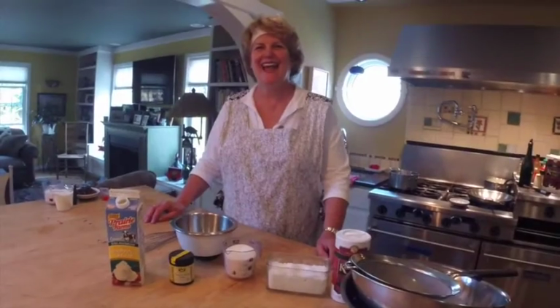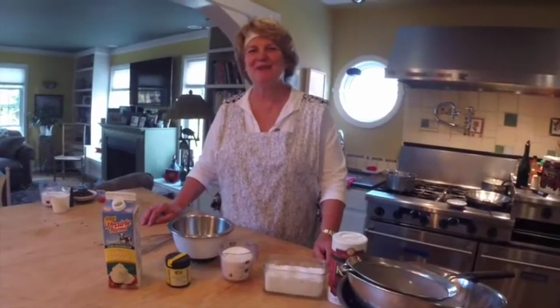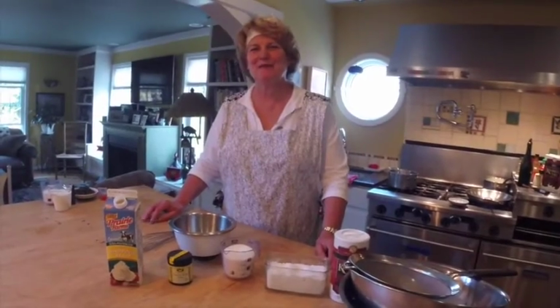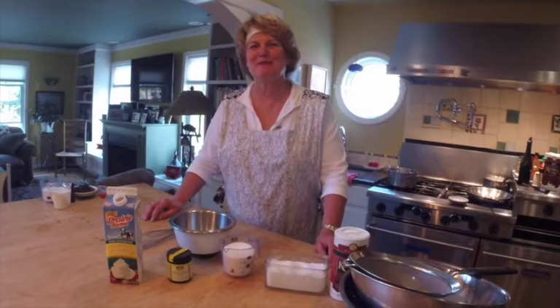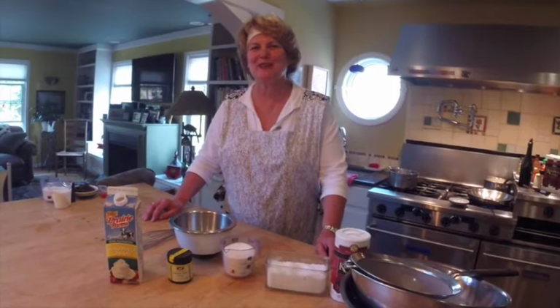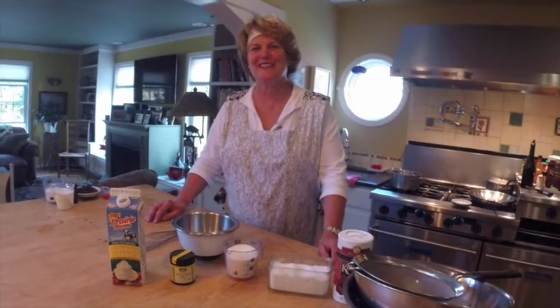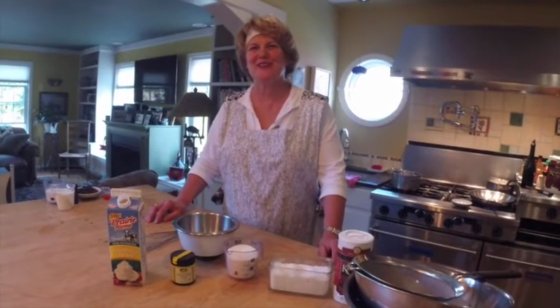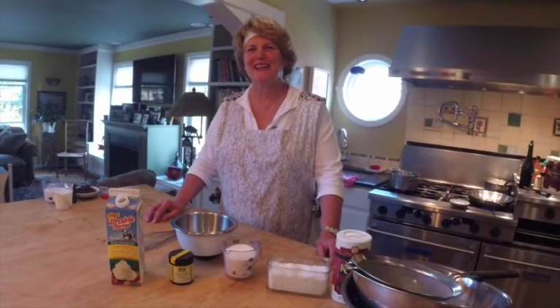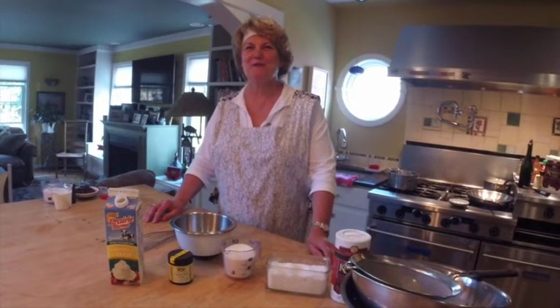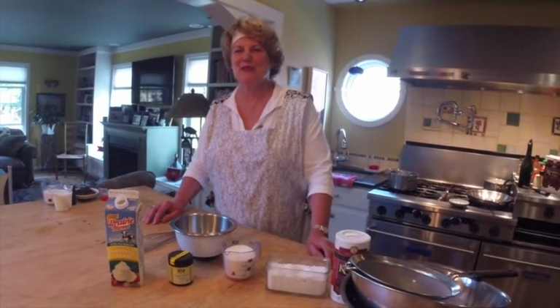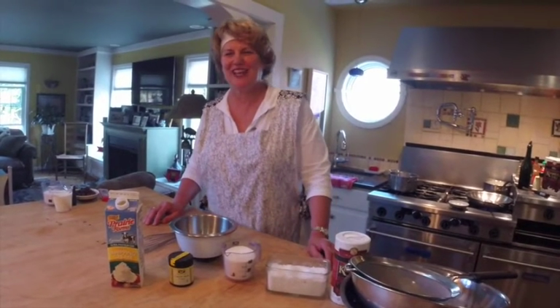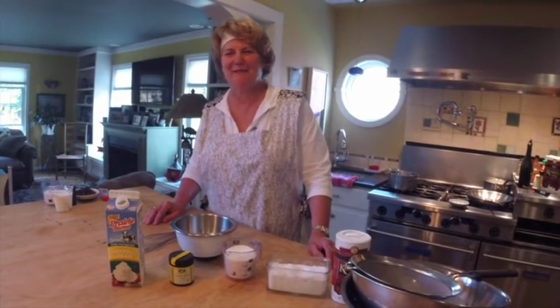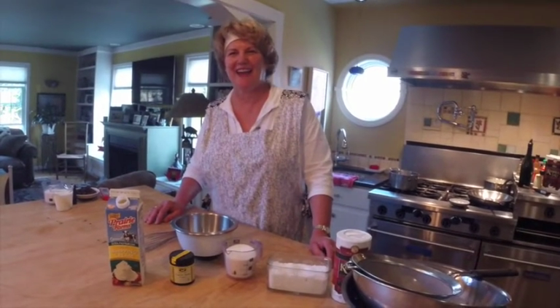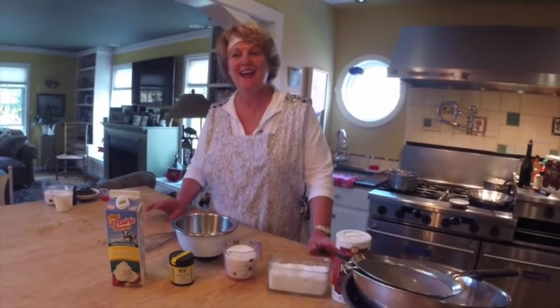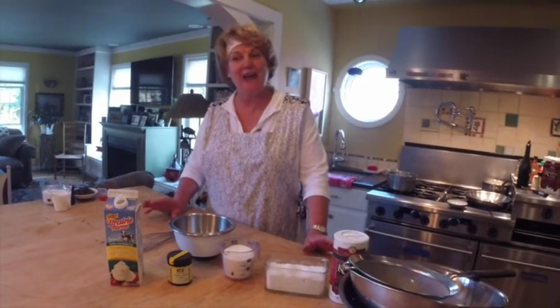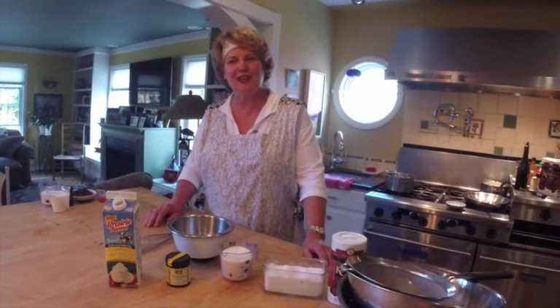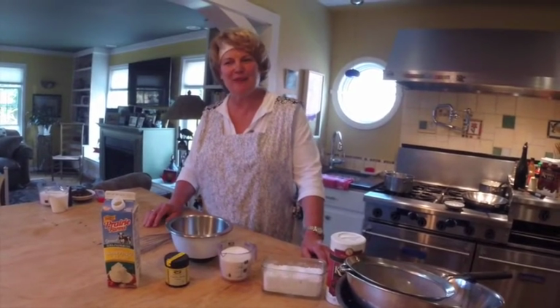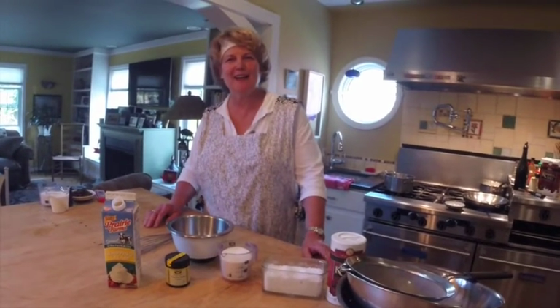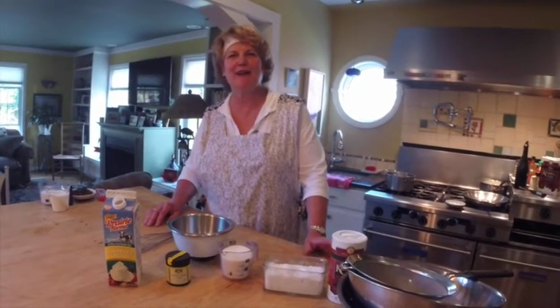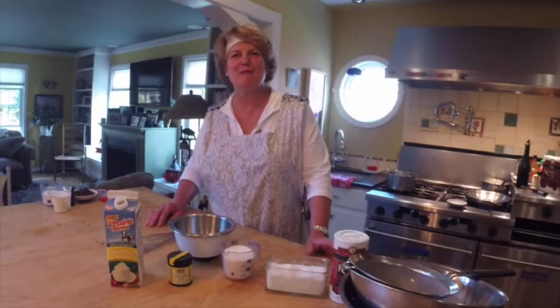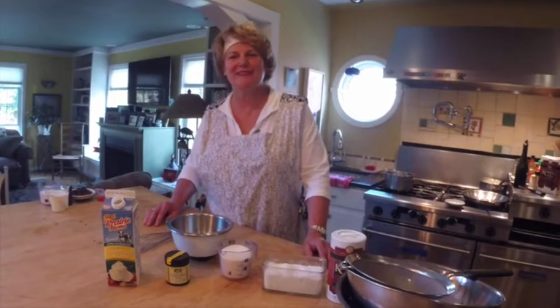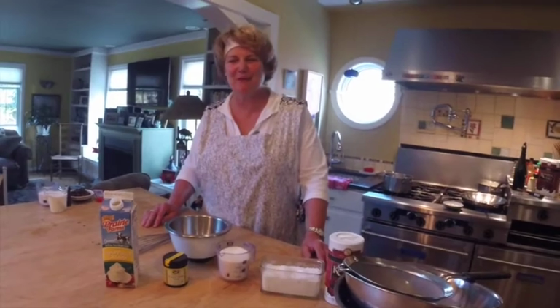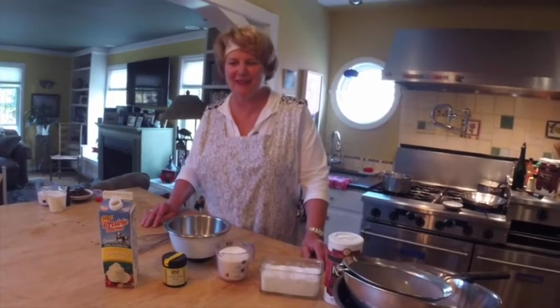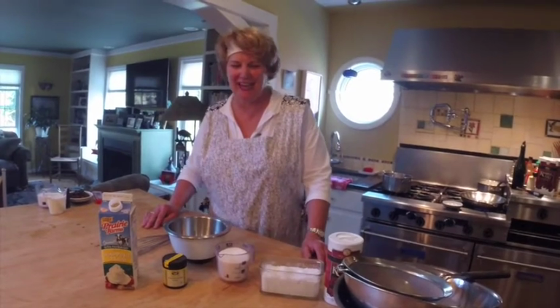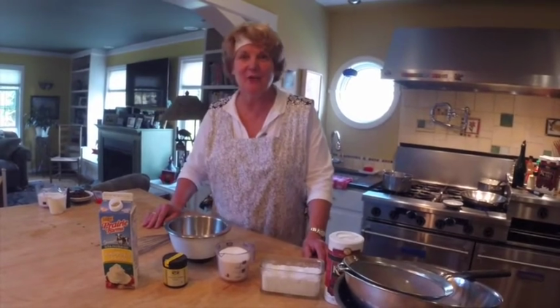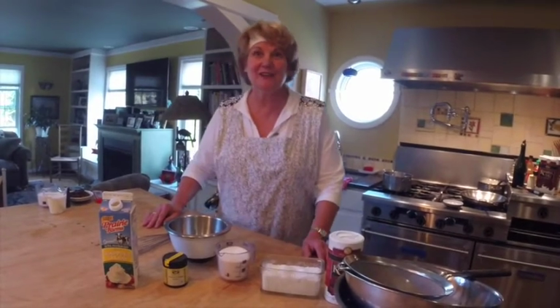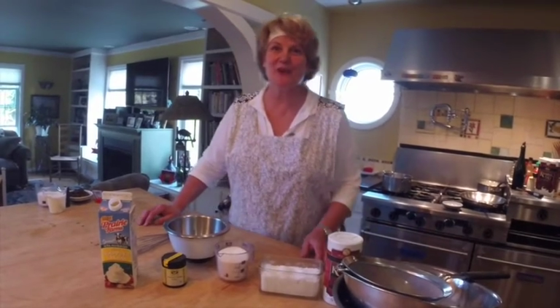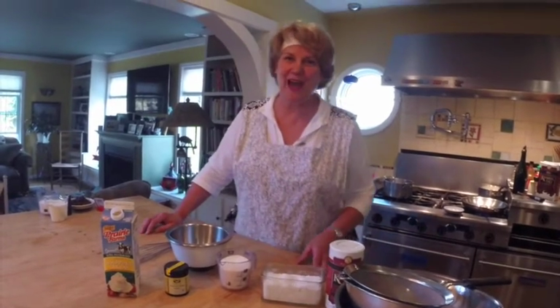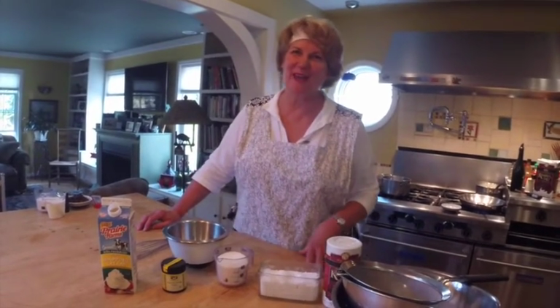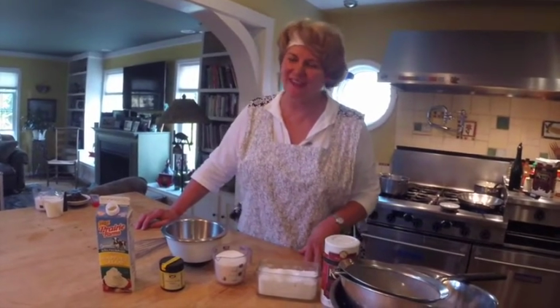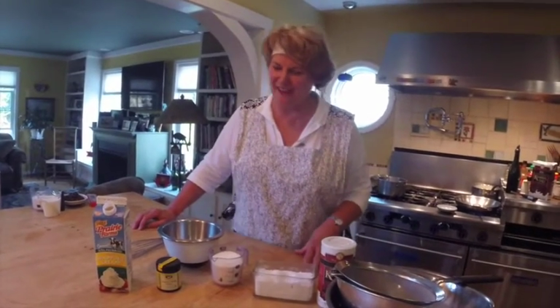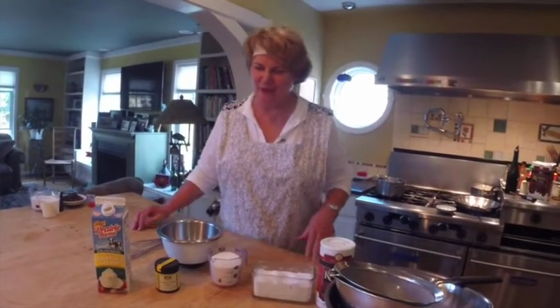Welcome to Simply Good Kitchen, Cooking at Home with Bill and Shani Apodaca. I'm Shani Apodaca, and my husband Bill is the cameraman today. We're going to show you how to make vanilla ice cream.